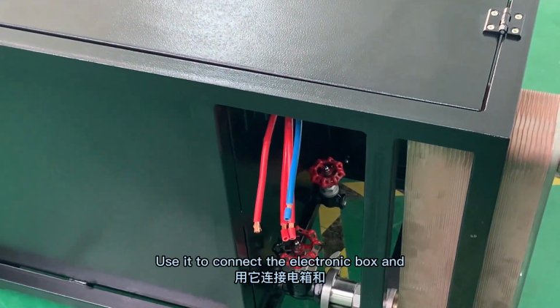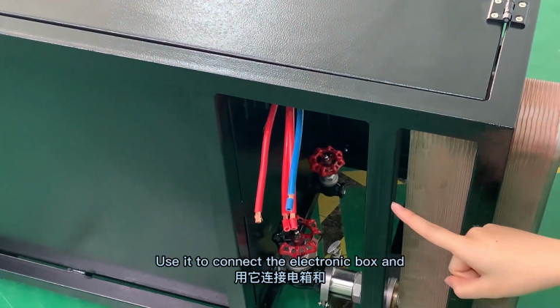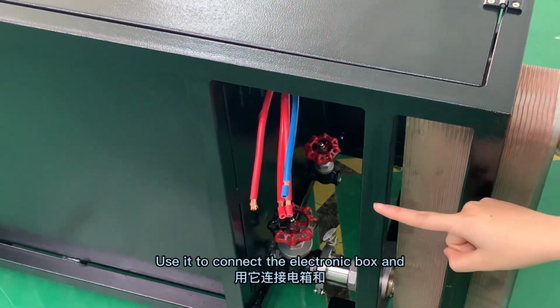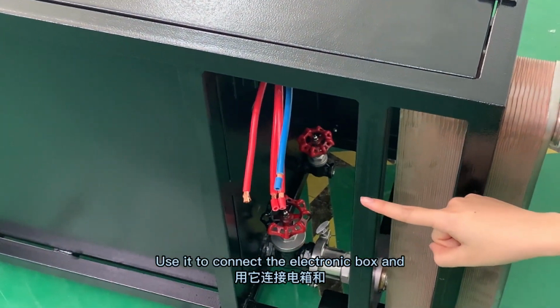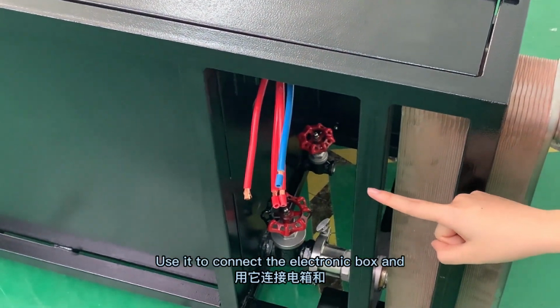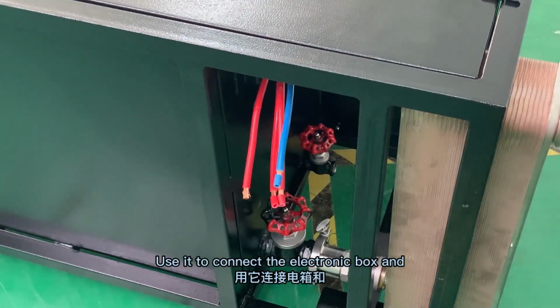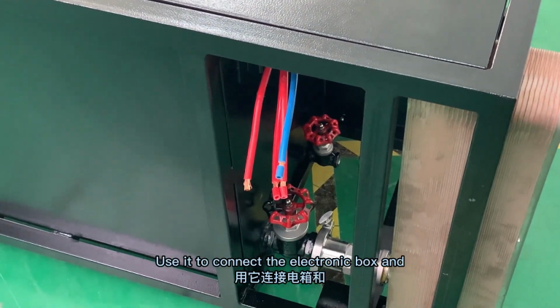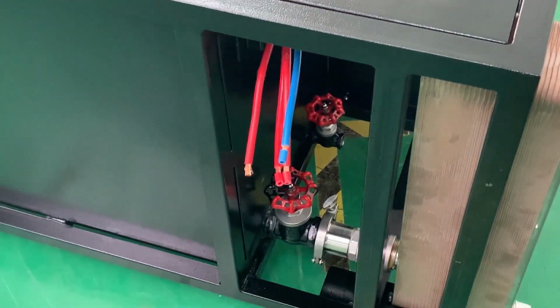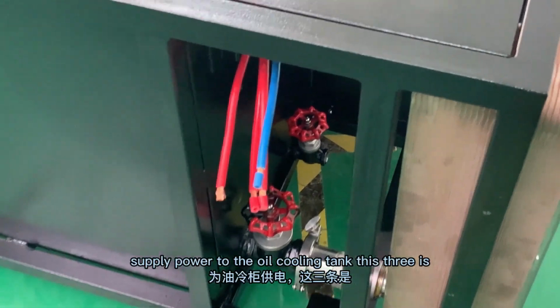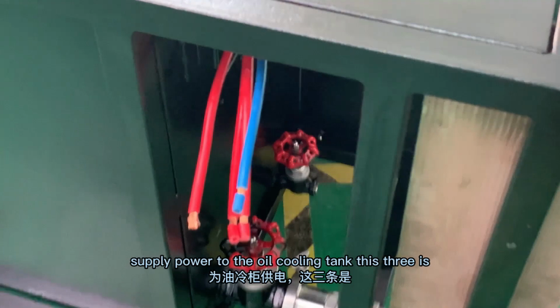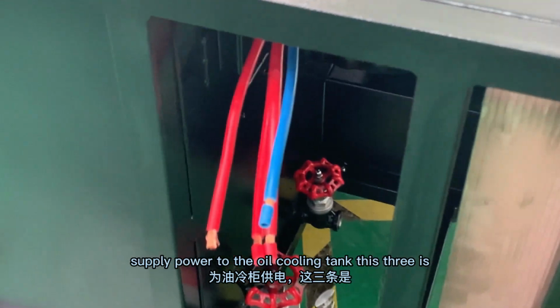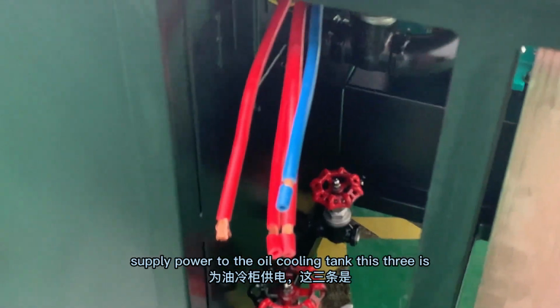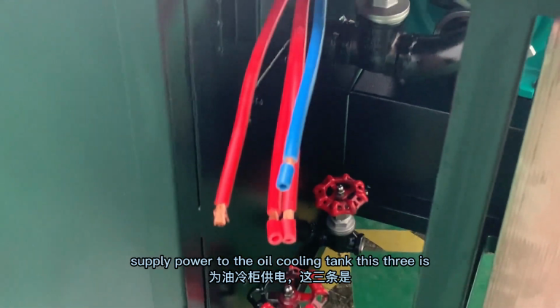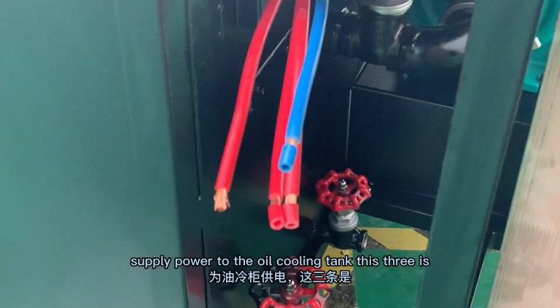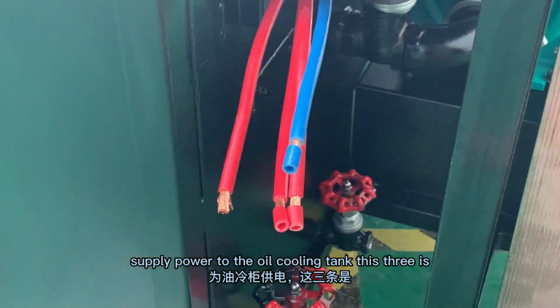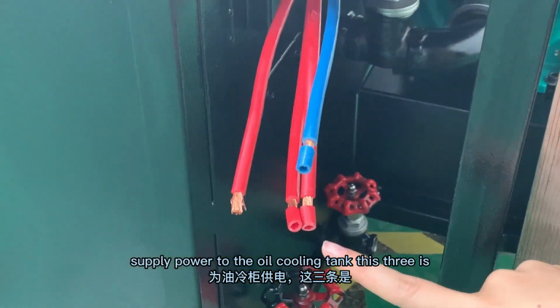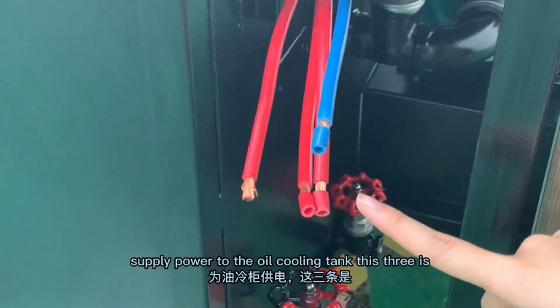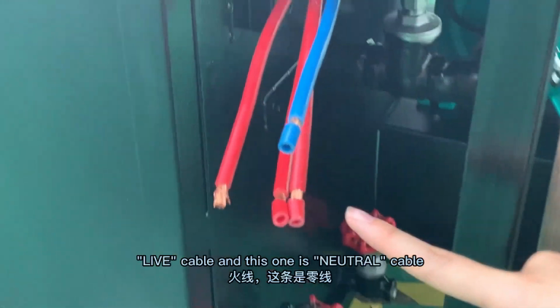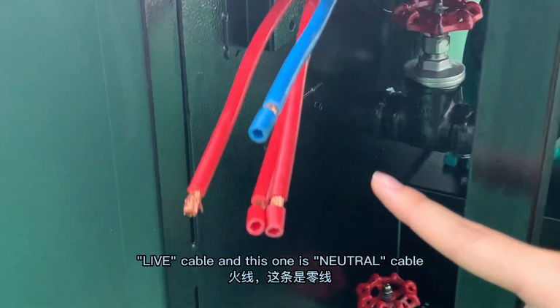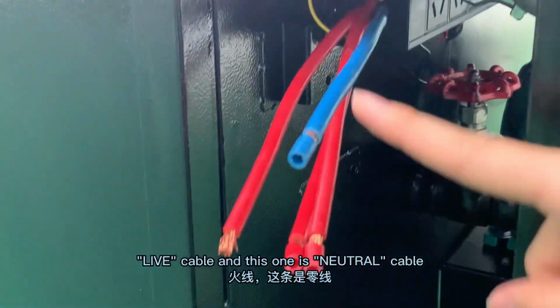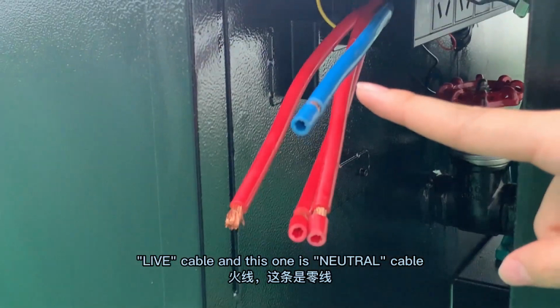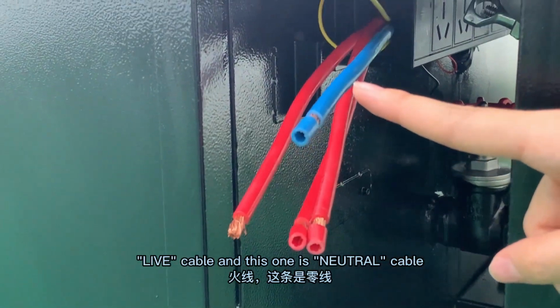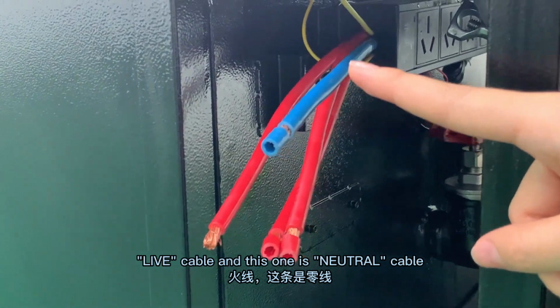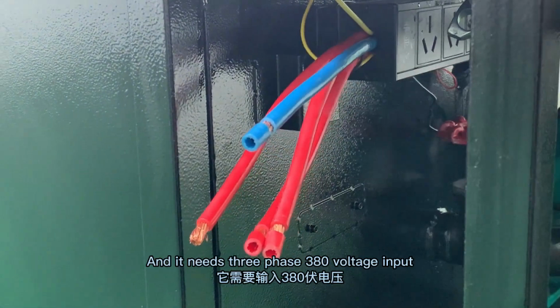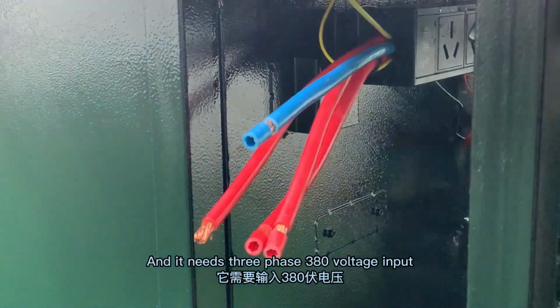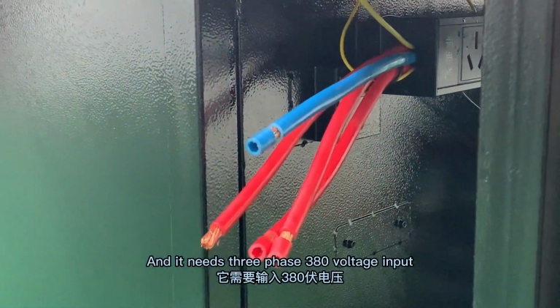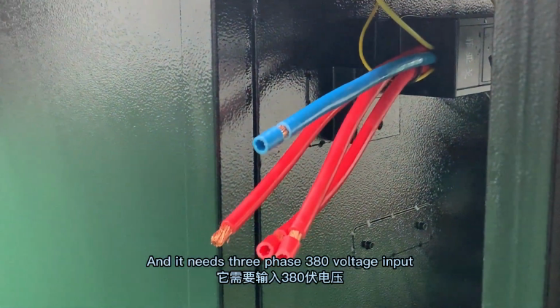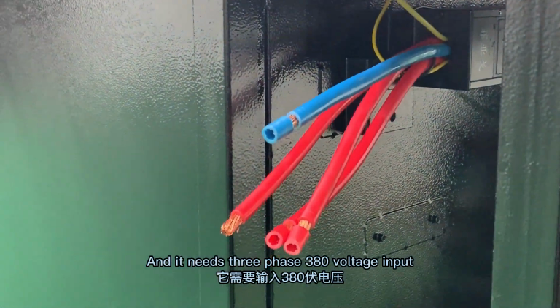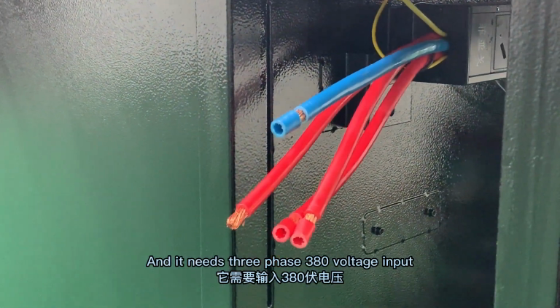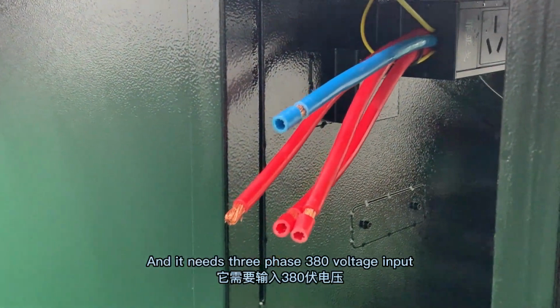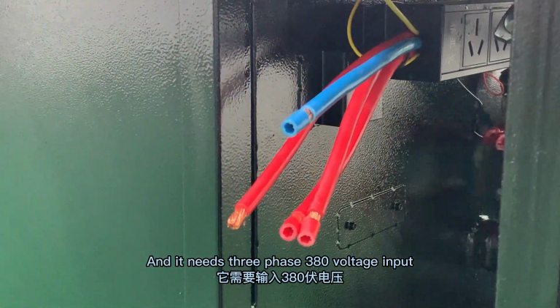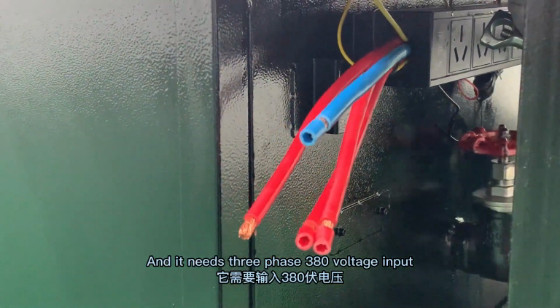Use them to connect the electronic box and supply power to the oil cooling tank. This three is the live cable and this one is the neutral cable, and it needs 3-phase 380 voltage input.